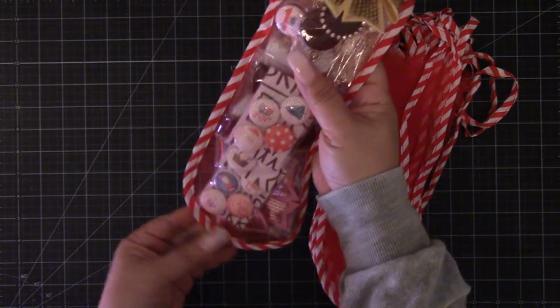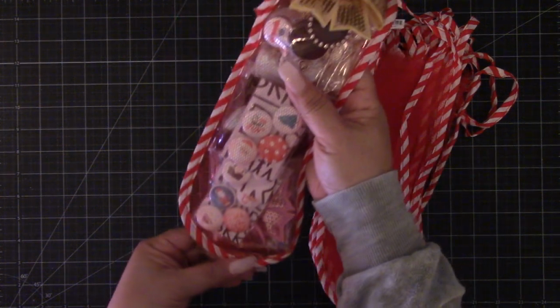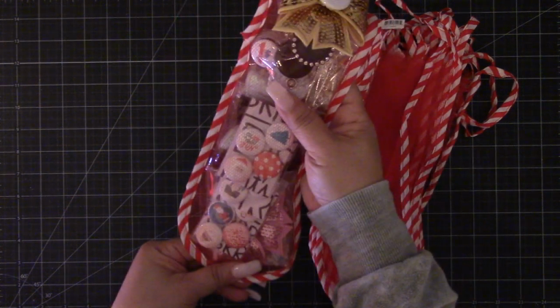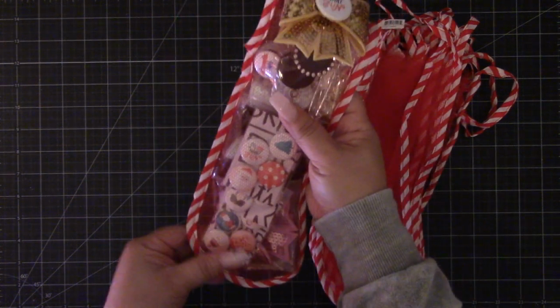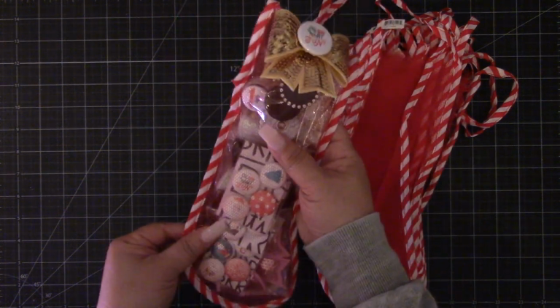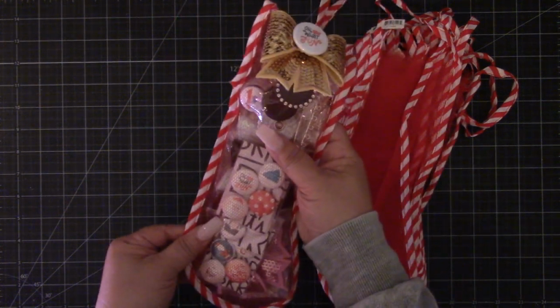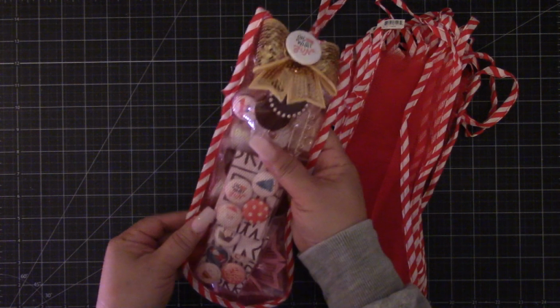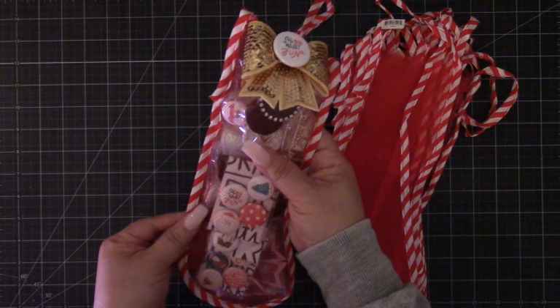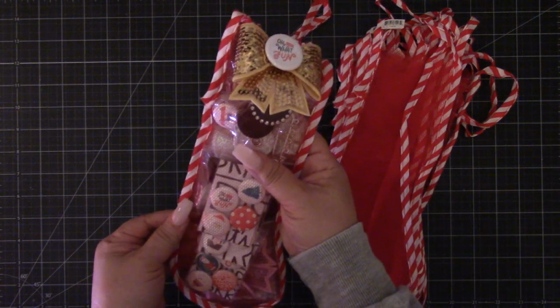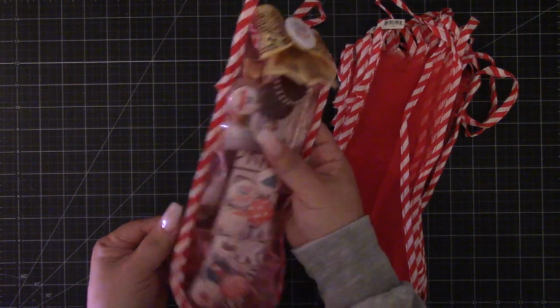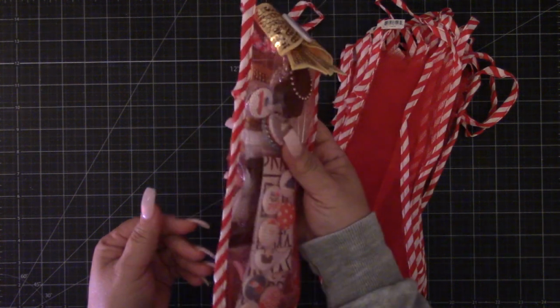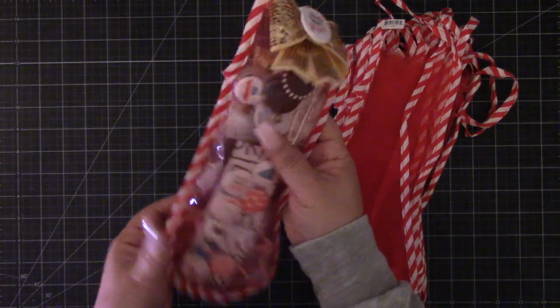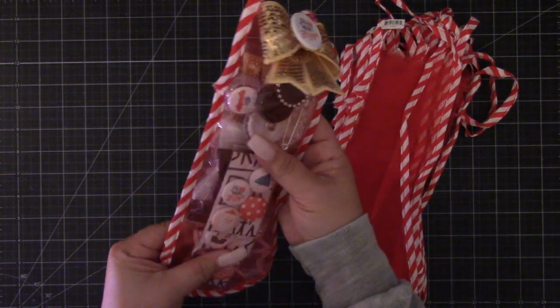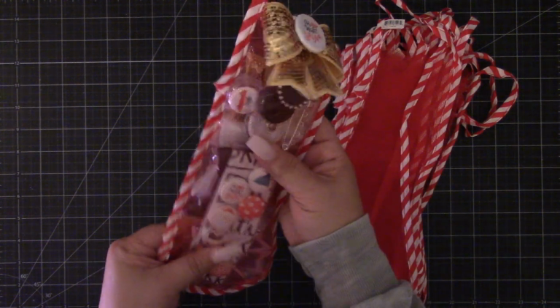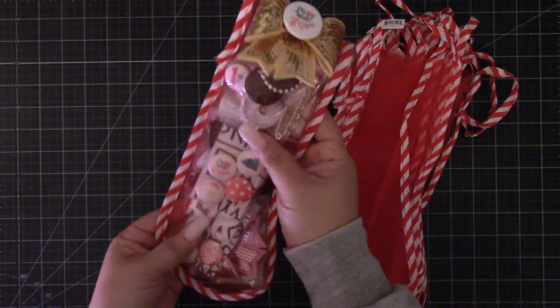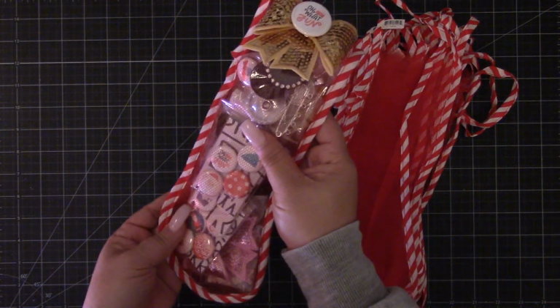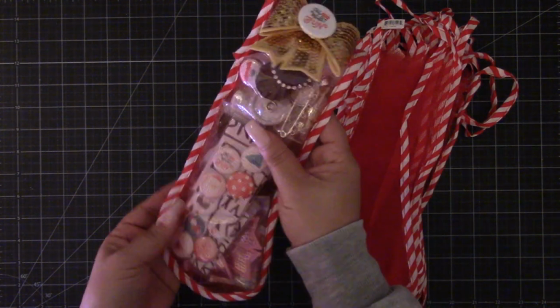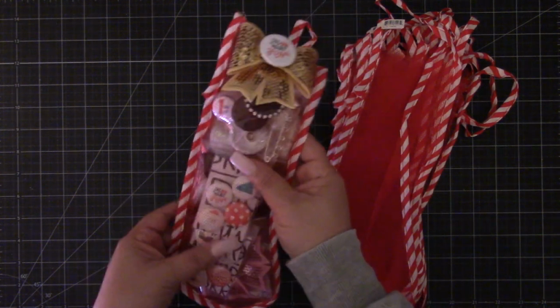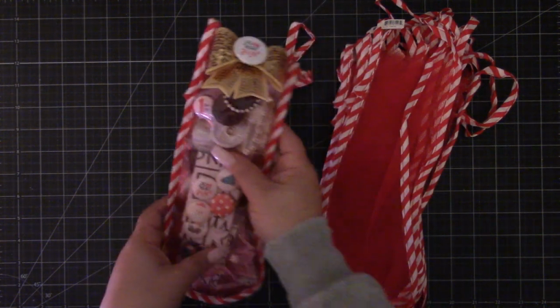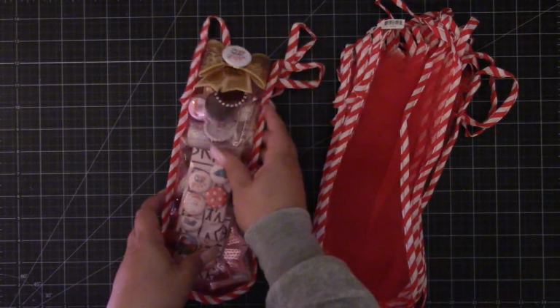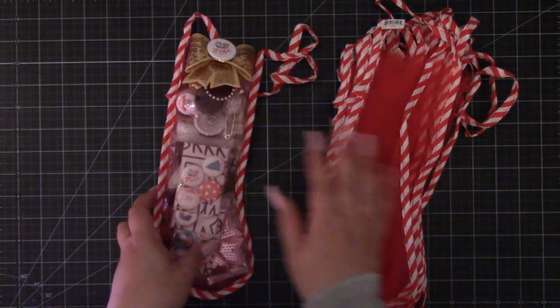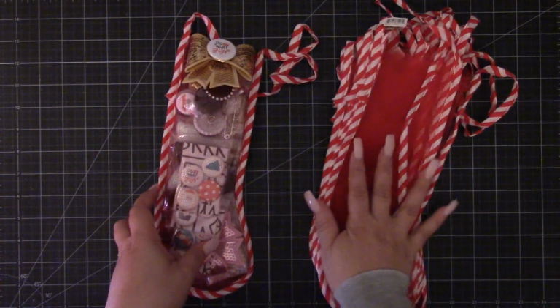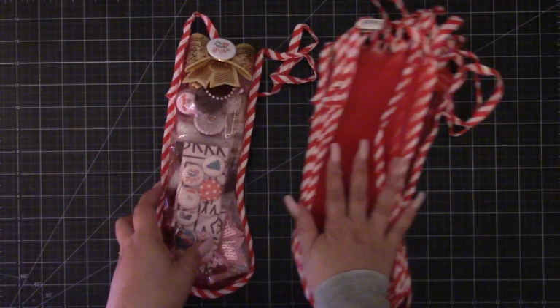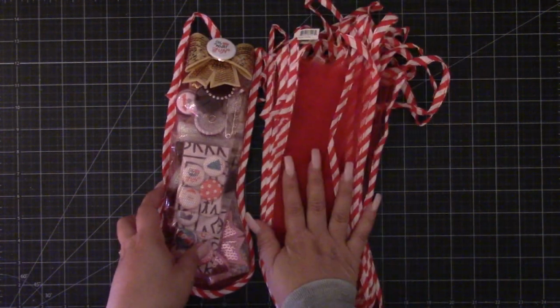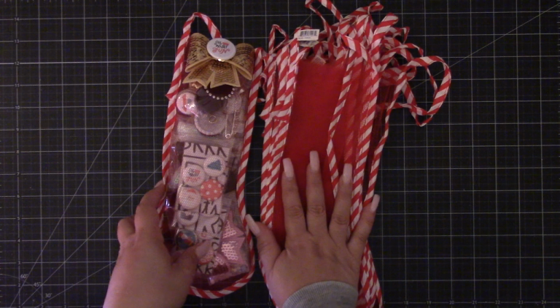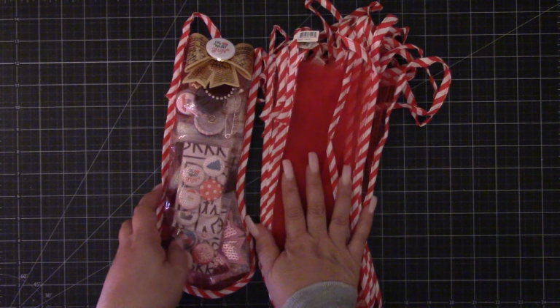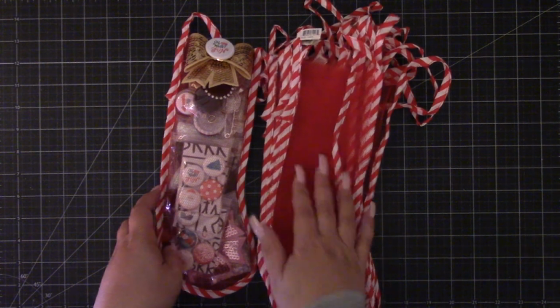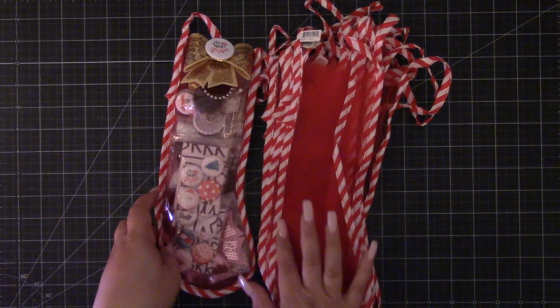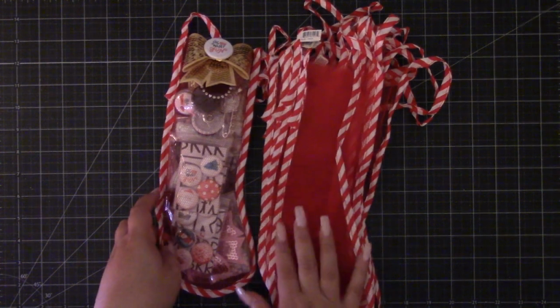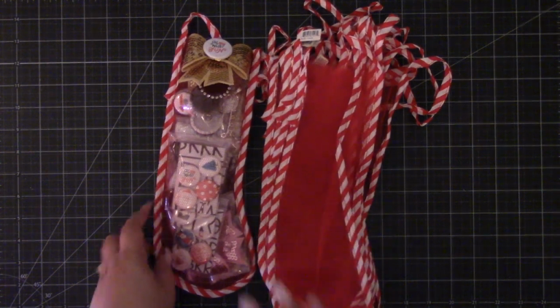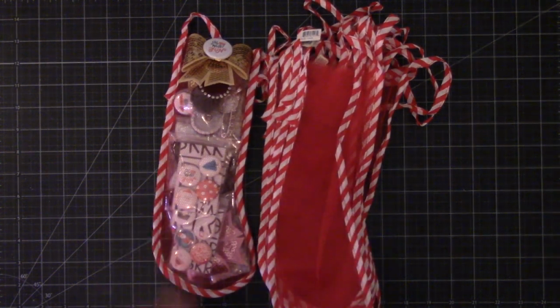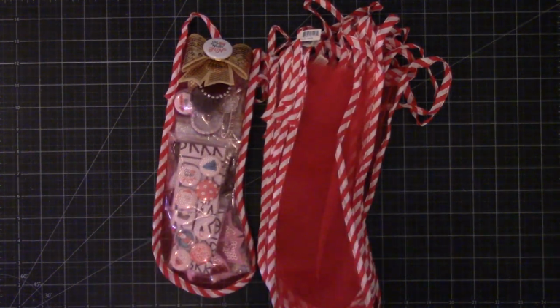I love these — it reminds me a lot of when I was a kid and it was really fun to put together. Again, I'll put the link down below. Thanks for watching, bye!